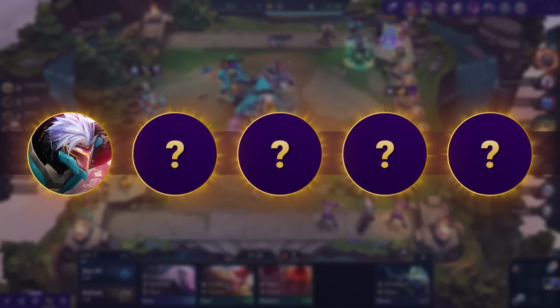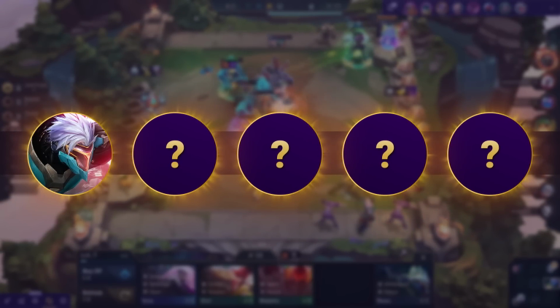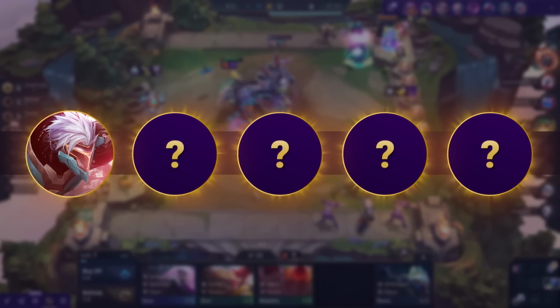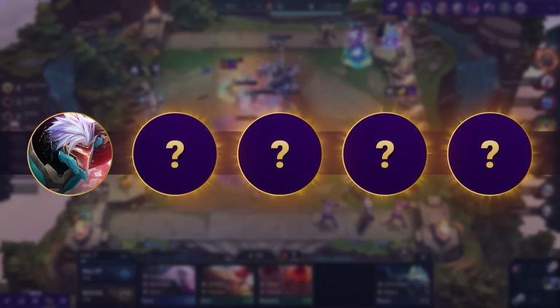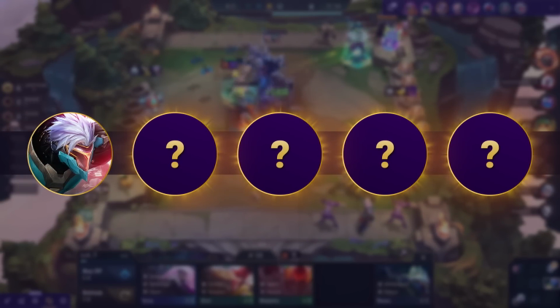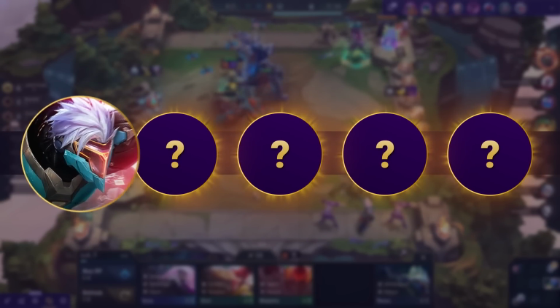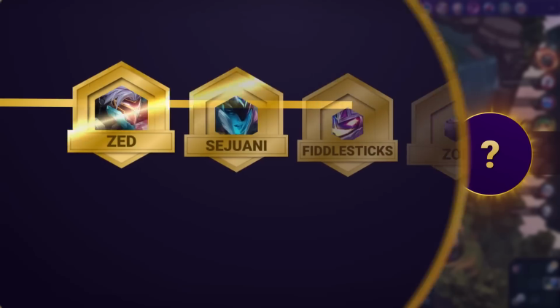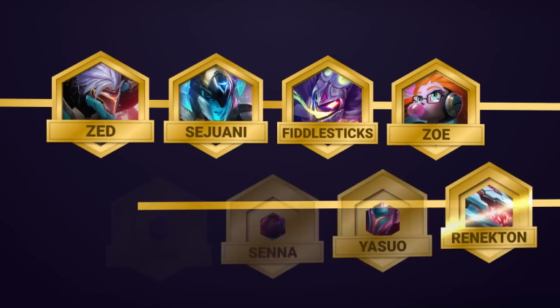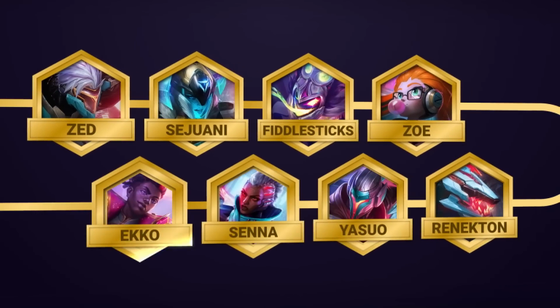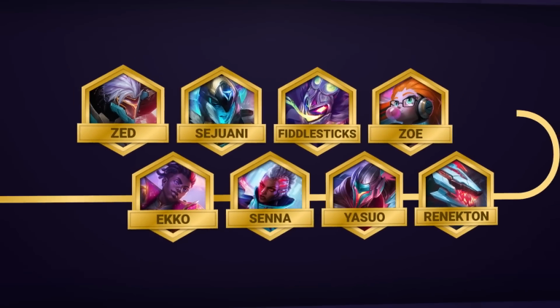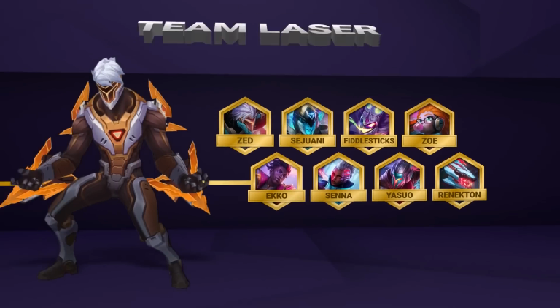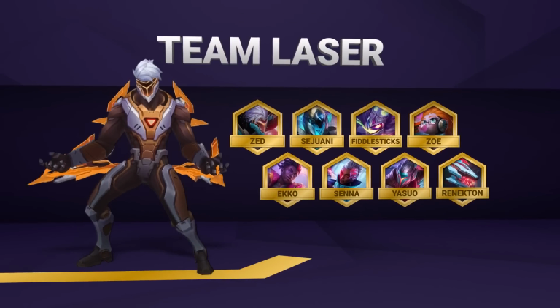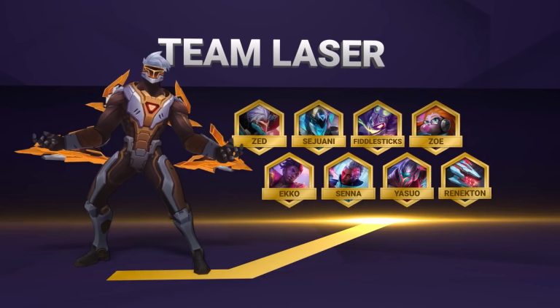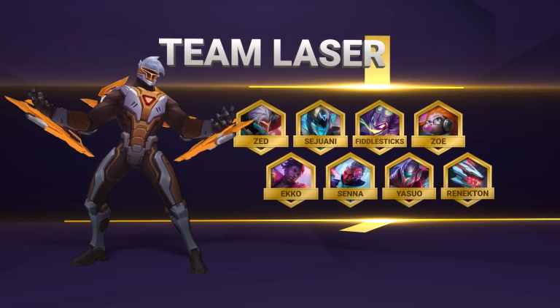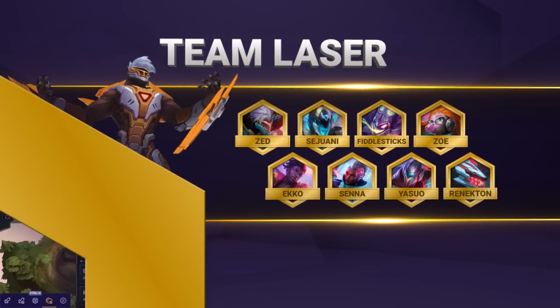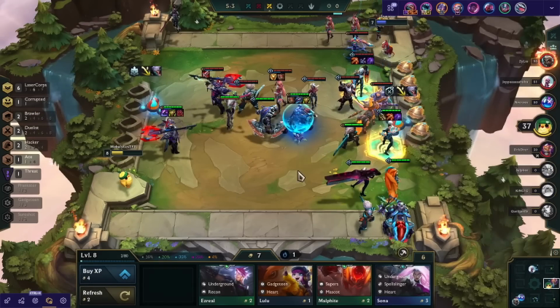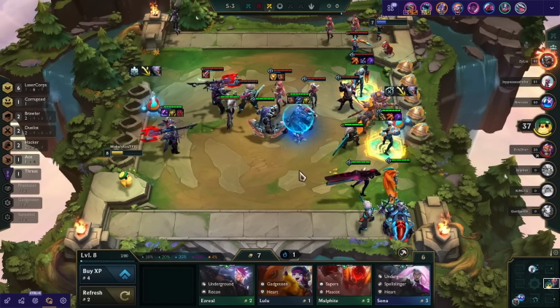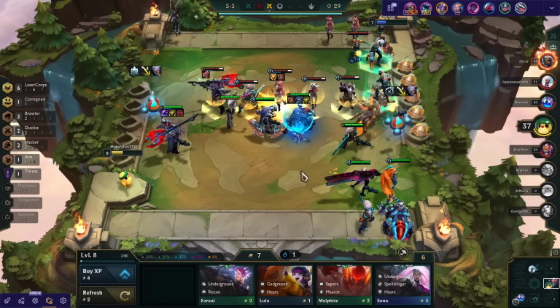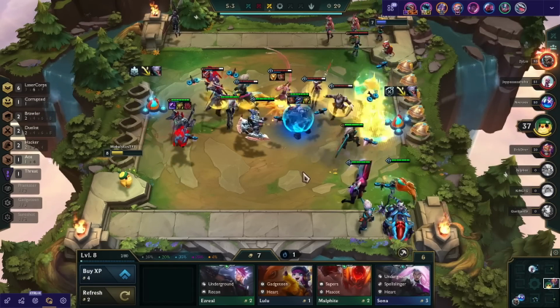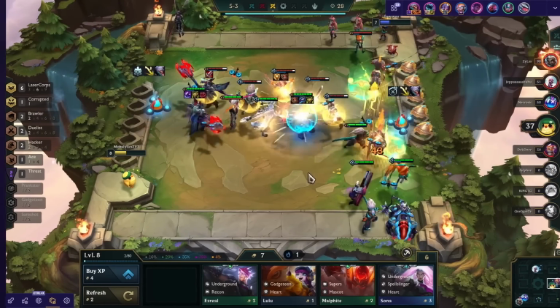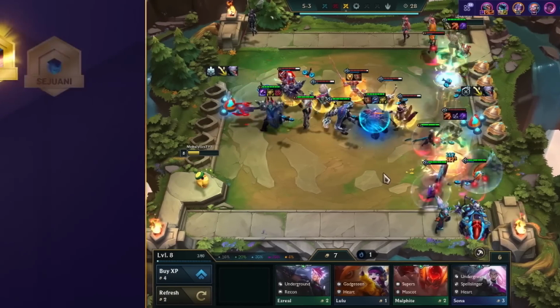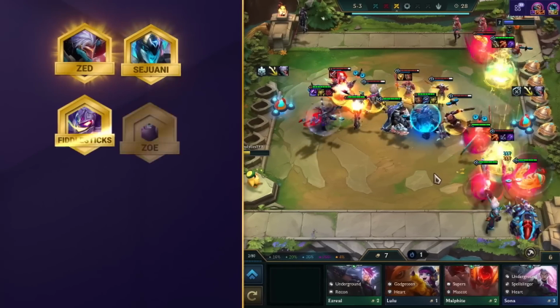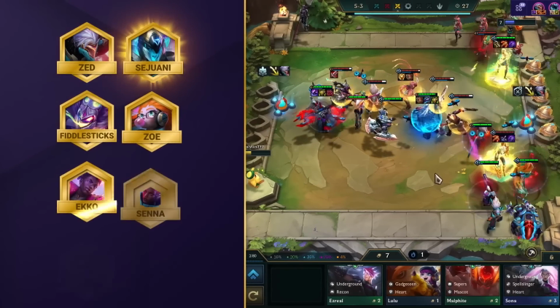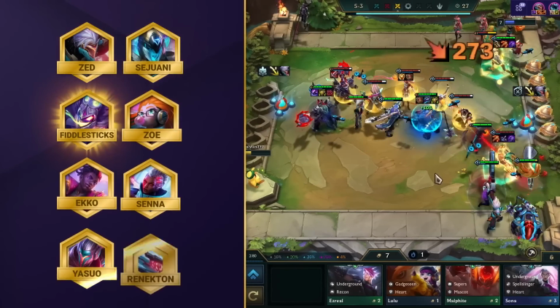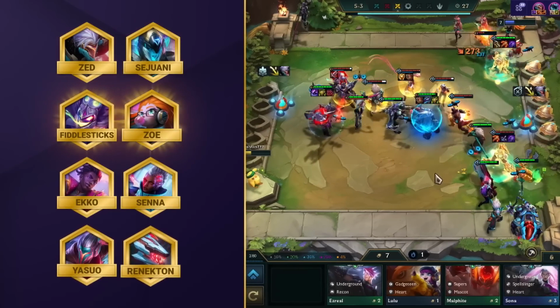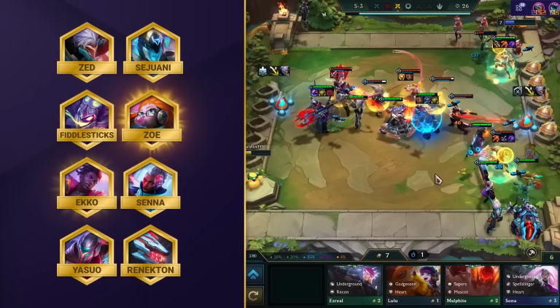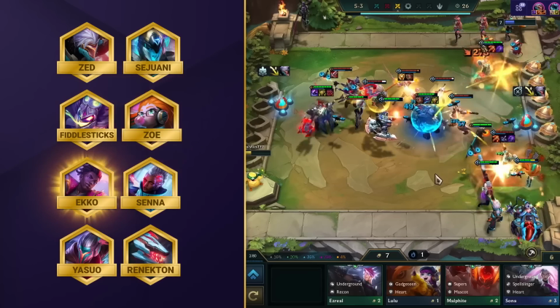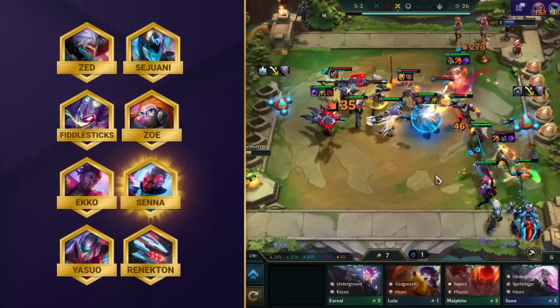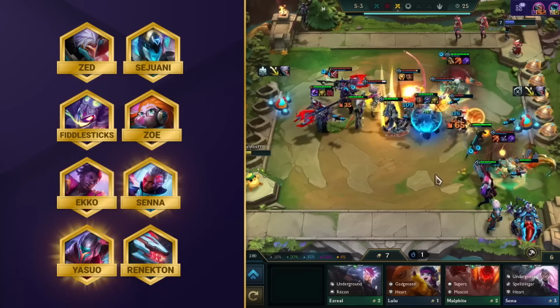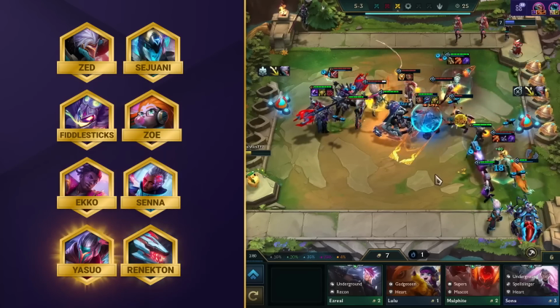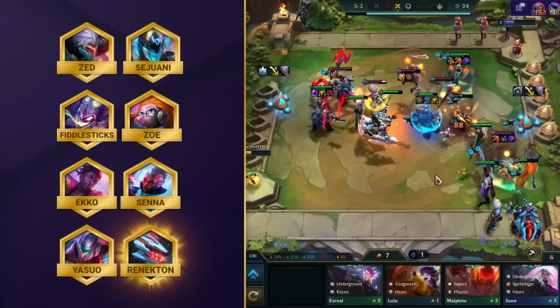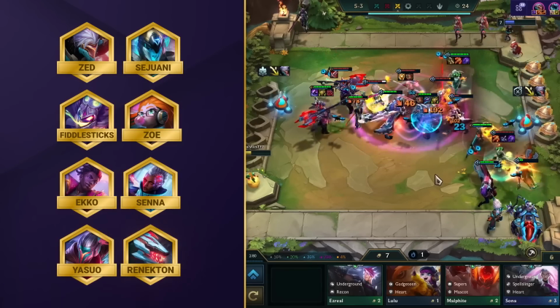The first comp on our list wants you to get a drone and become a Laser Corpse agent yourself. Team Lasers is a super straightforward comp that makes use of the agents Zed, Sejuani, Fiddlesticks, Zoe, Echo, Senna, Yasuo, and Renekton.